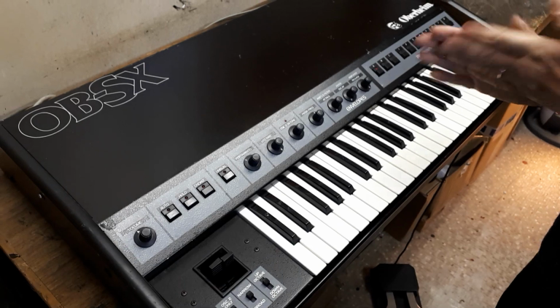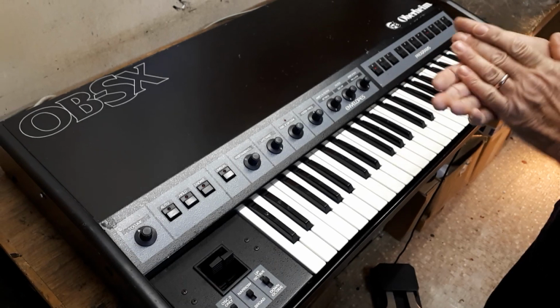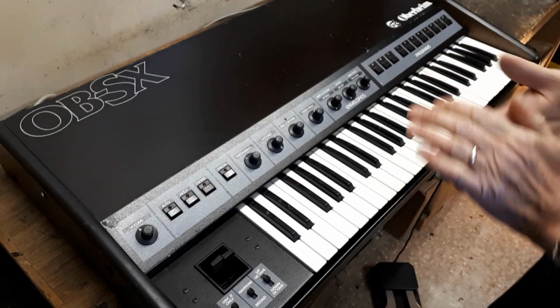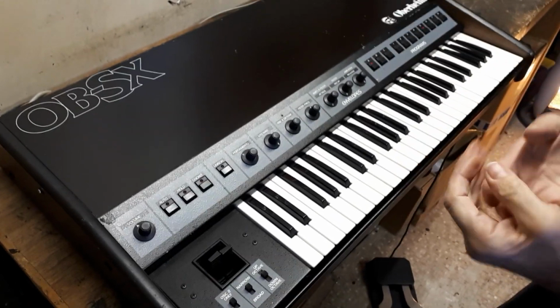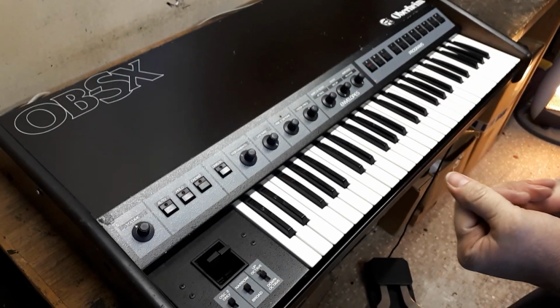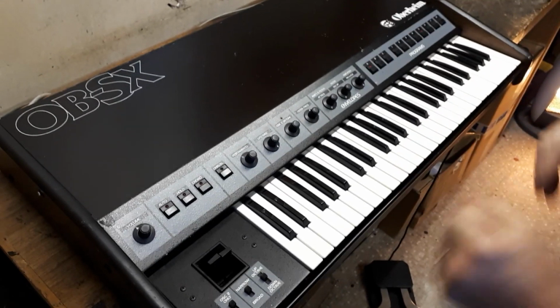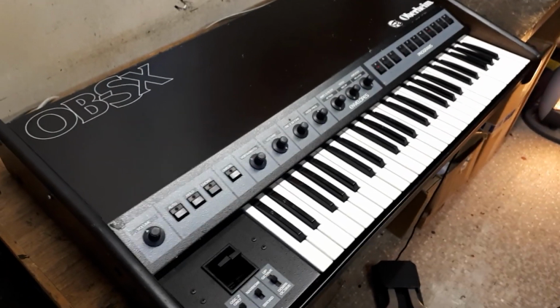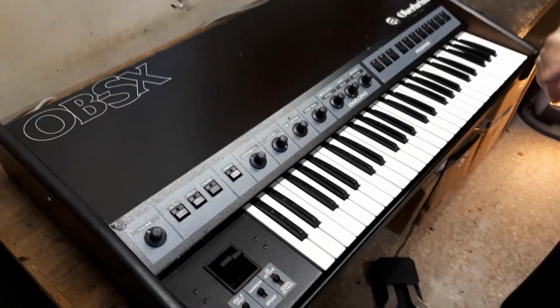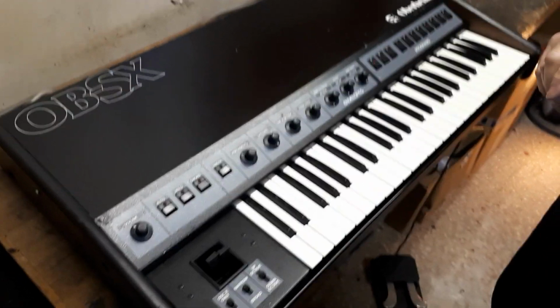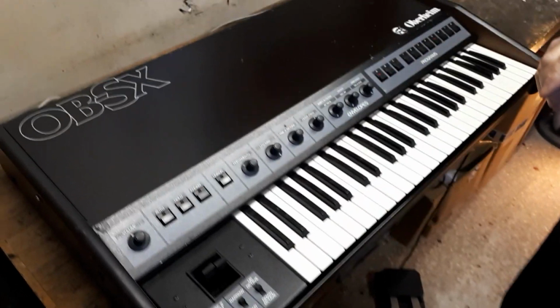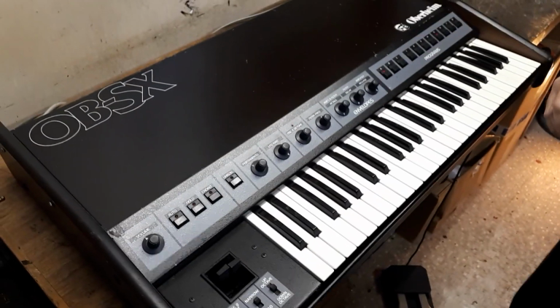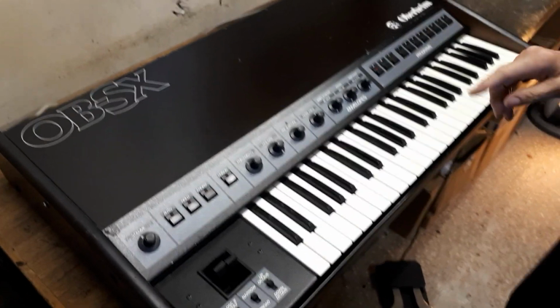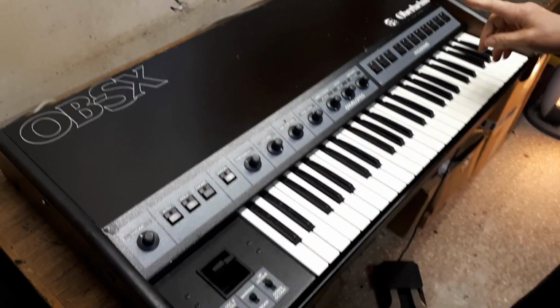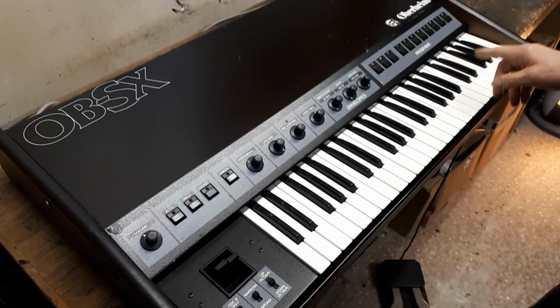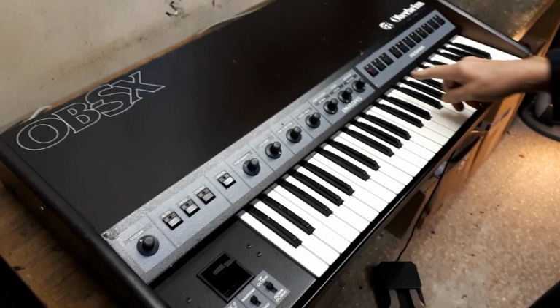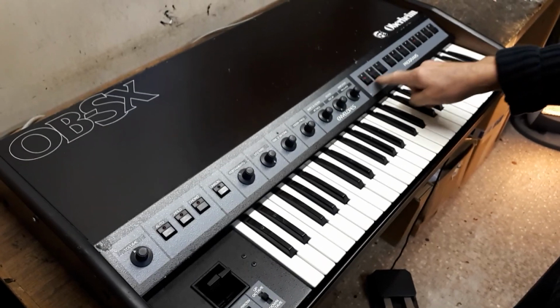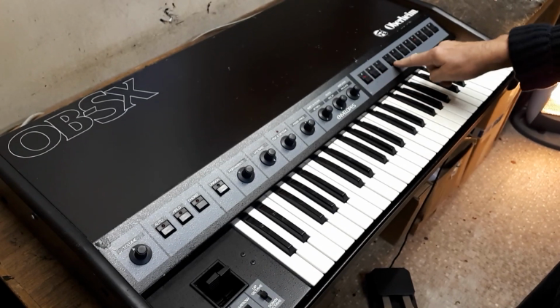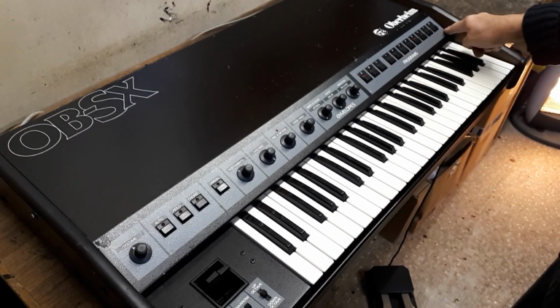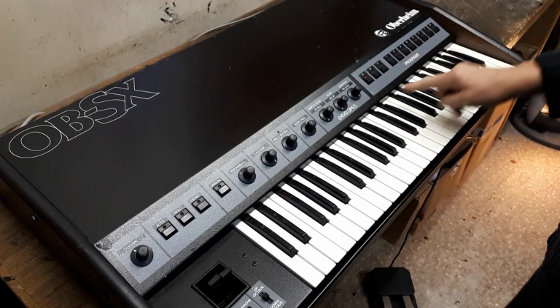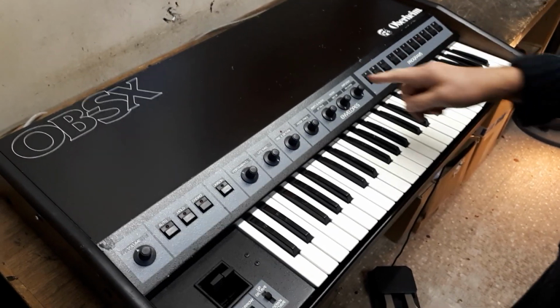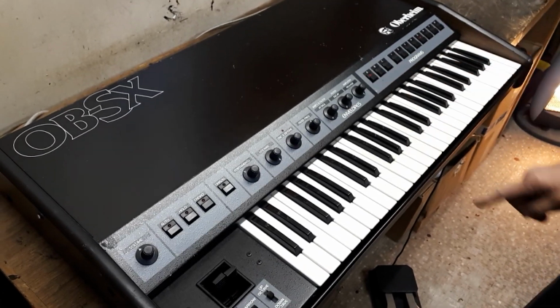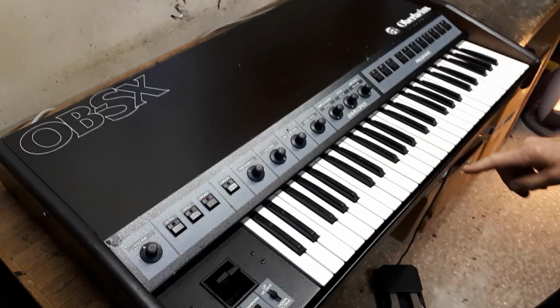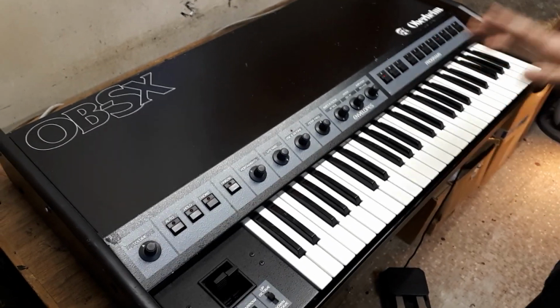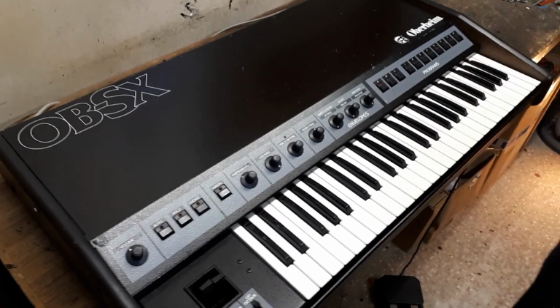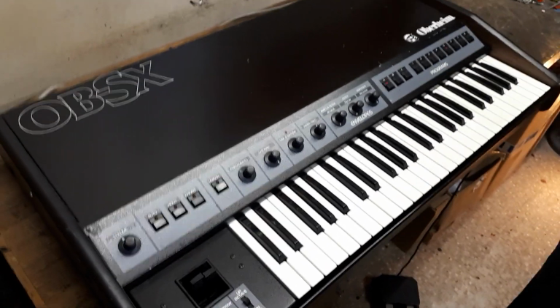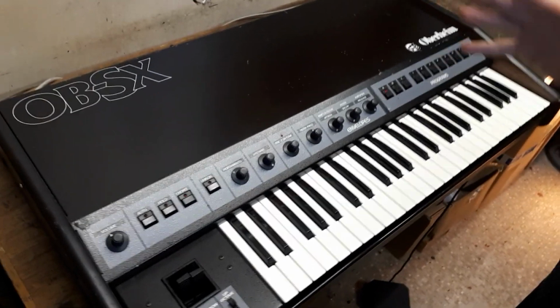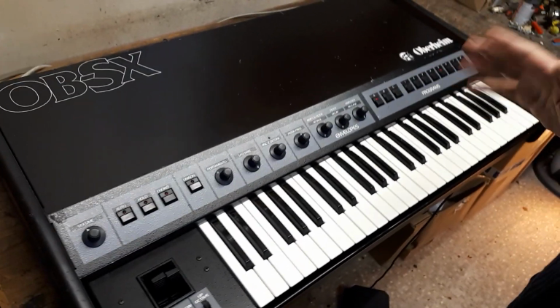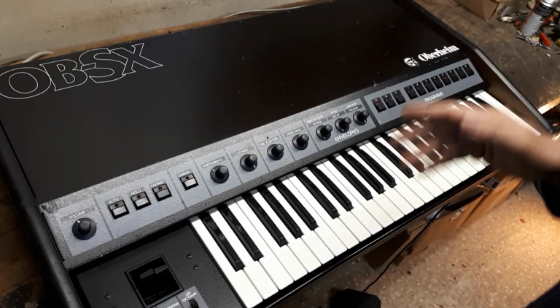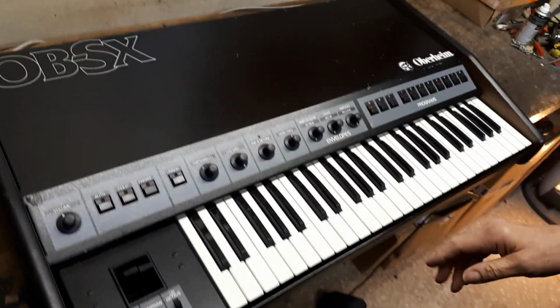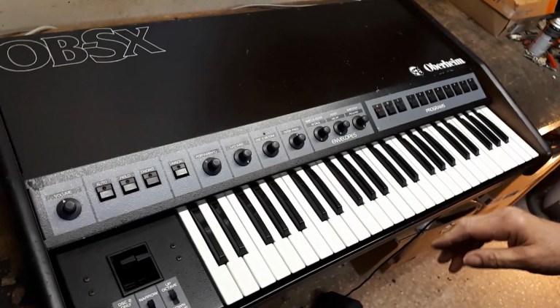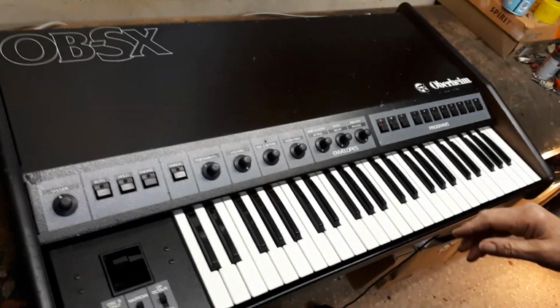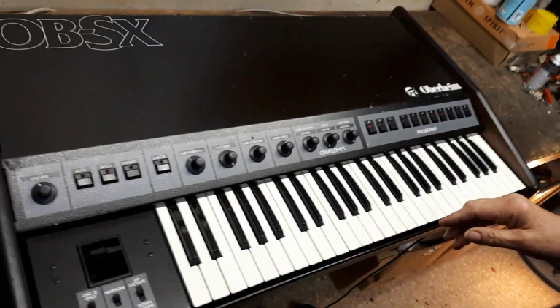I'm OB-SX. You've got two banks of 24, three times eight. We're on bank eight at the moment. I'll just whiz through some of the sounds through the way.